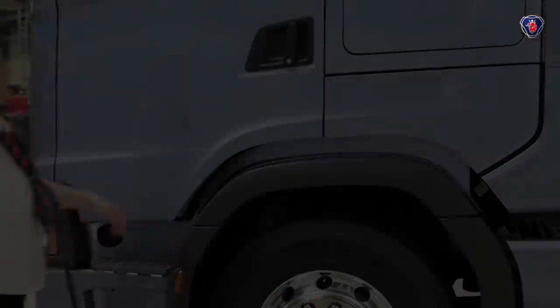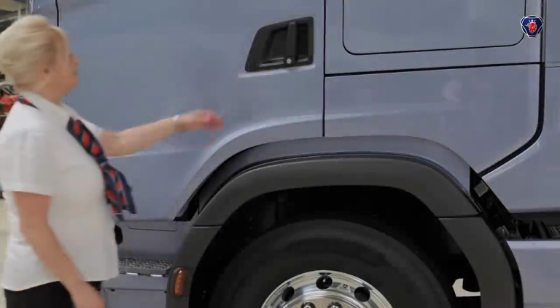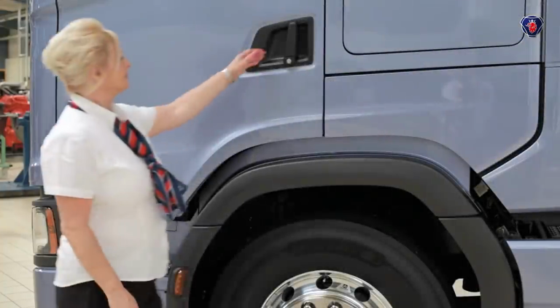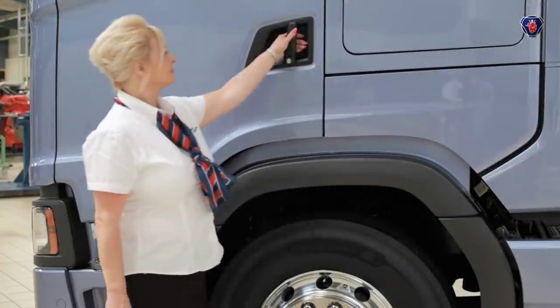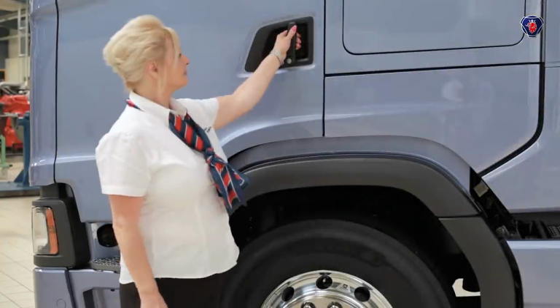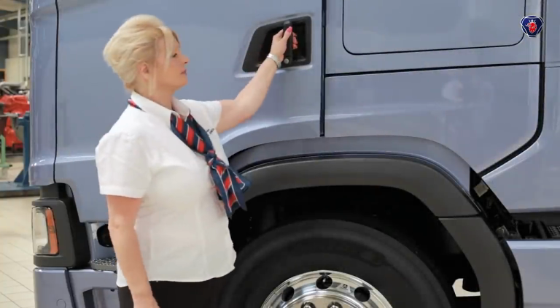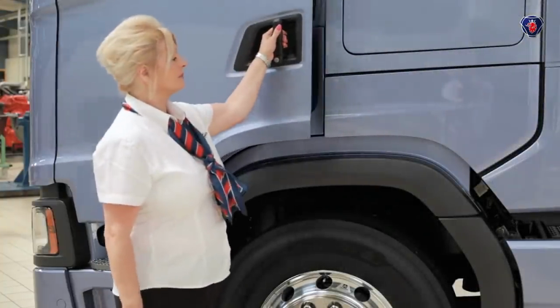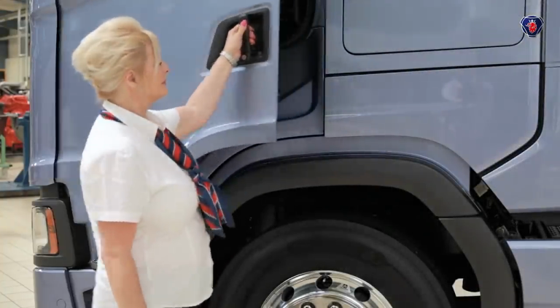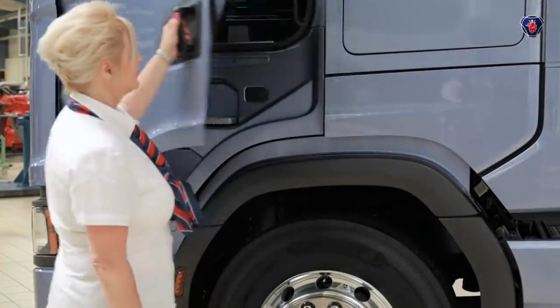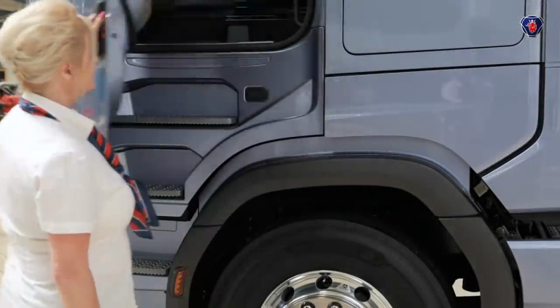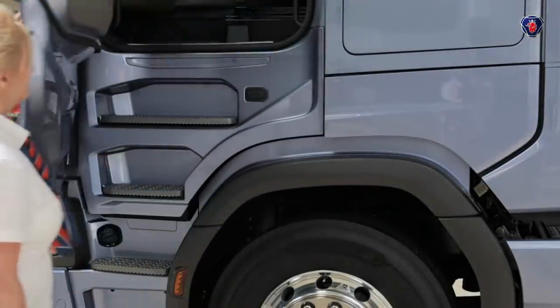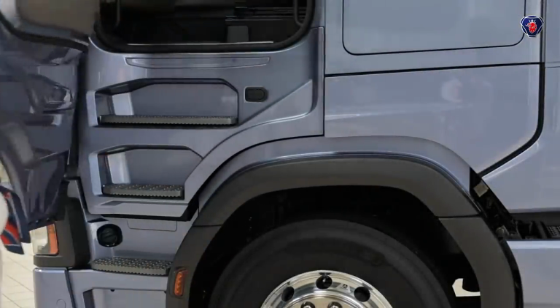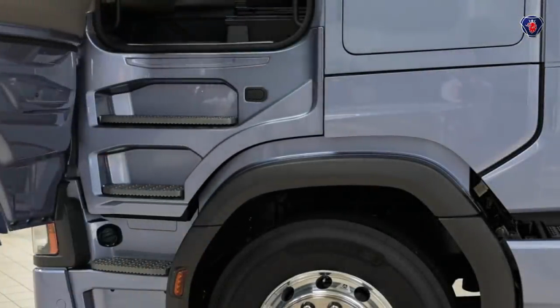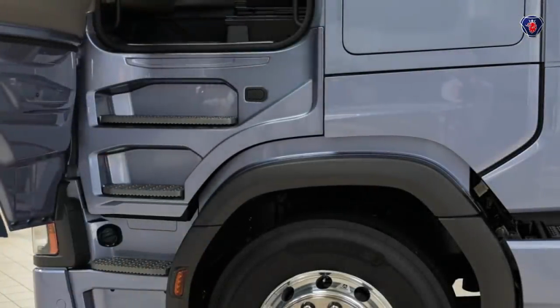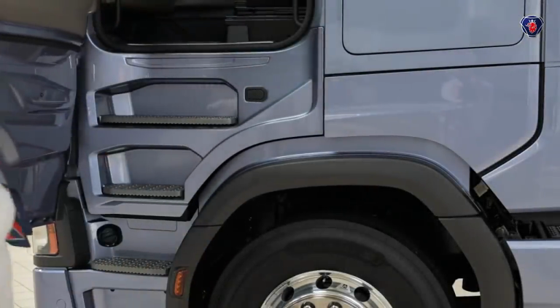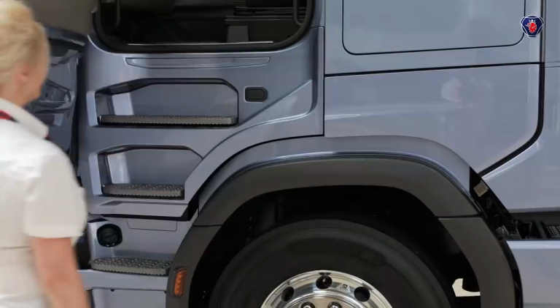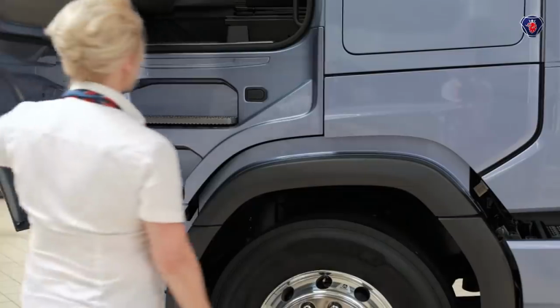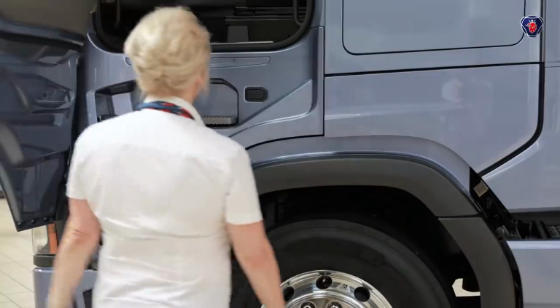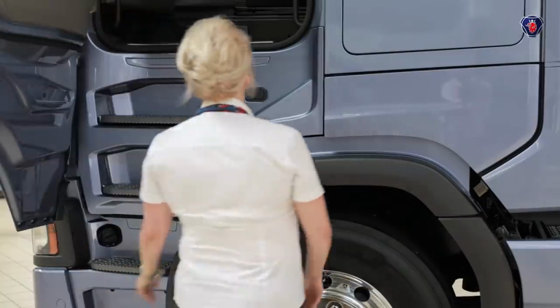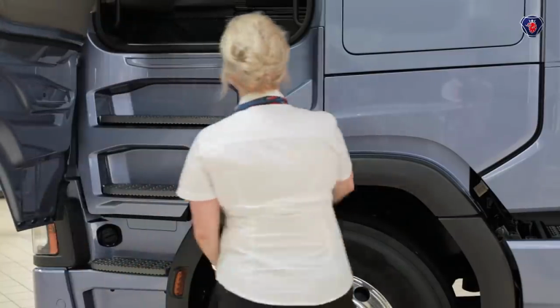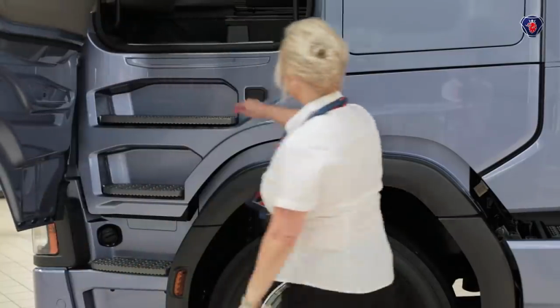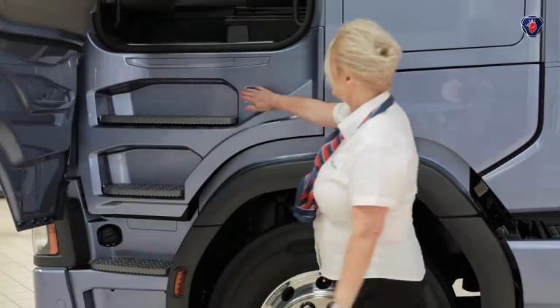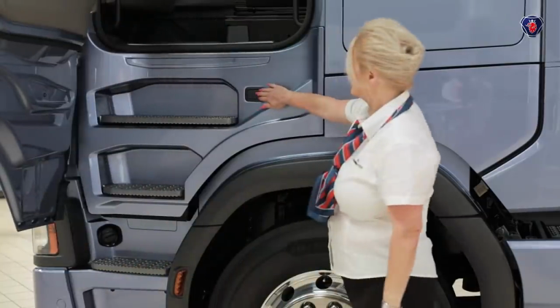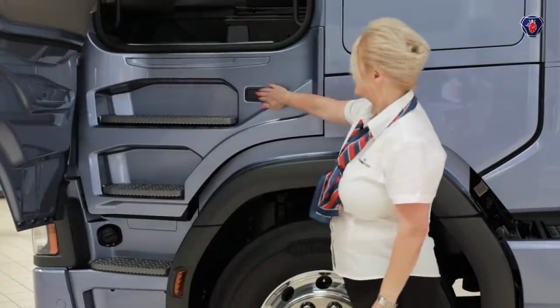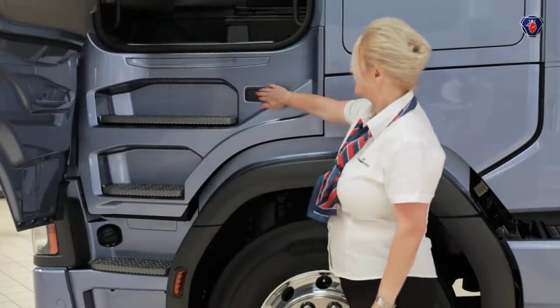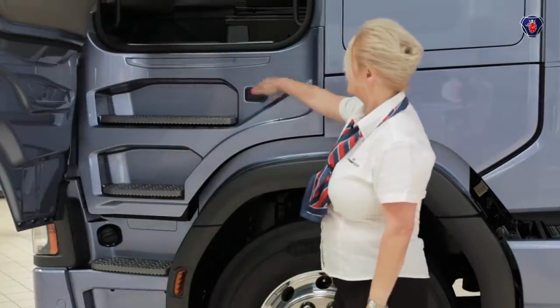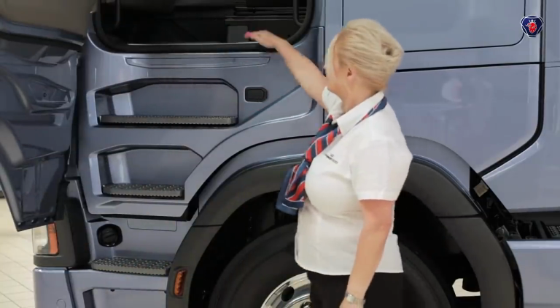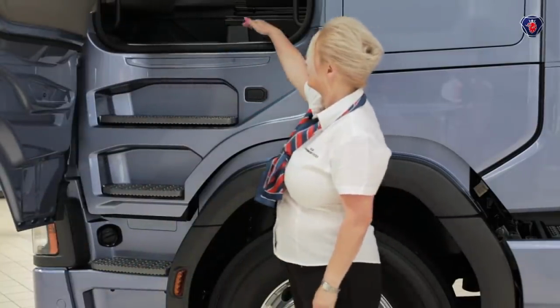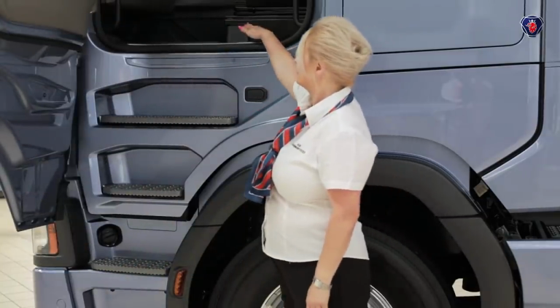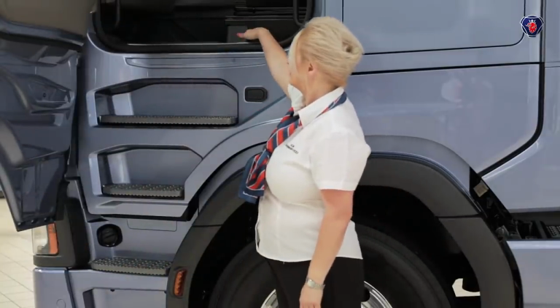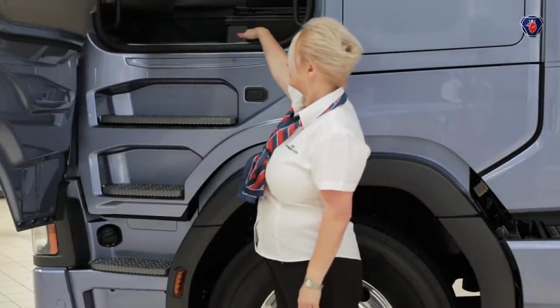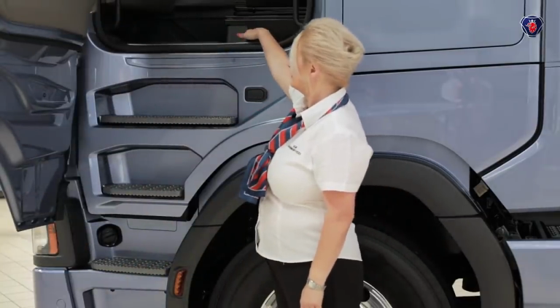Inside the passenger door are the release catches for the passenger side lockers. The bottom one on the S cab is here, and the top one is on the floor by the seat.